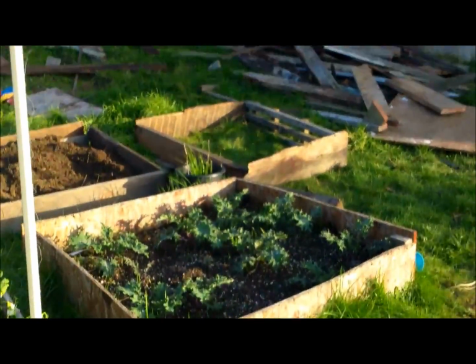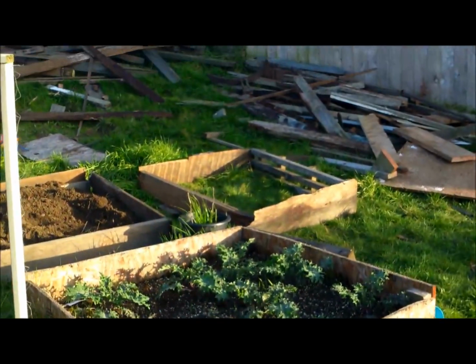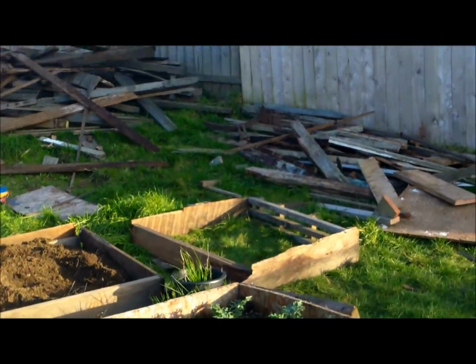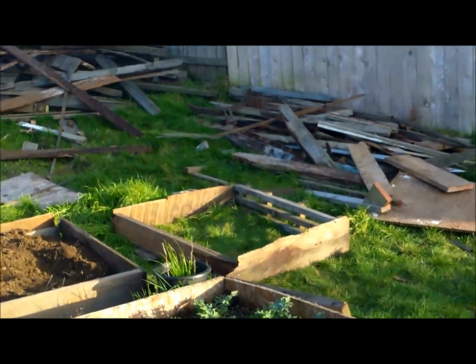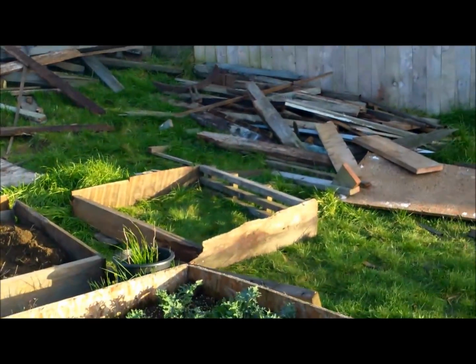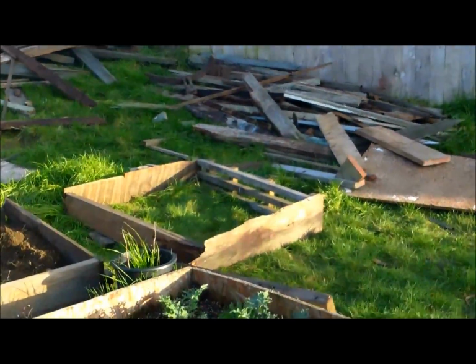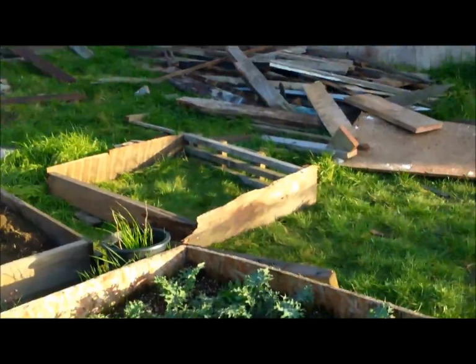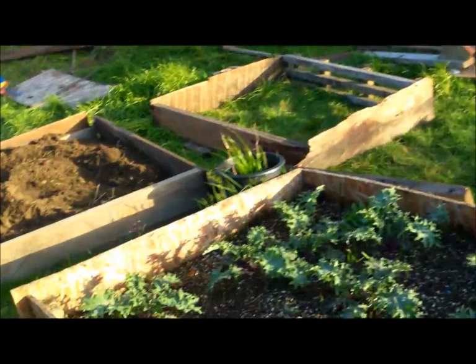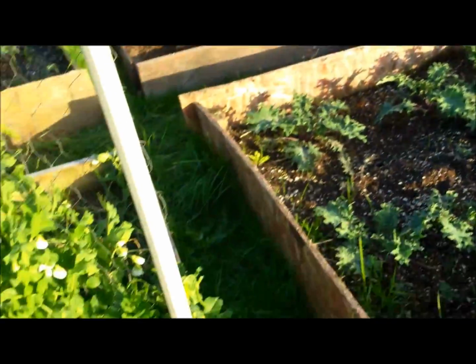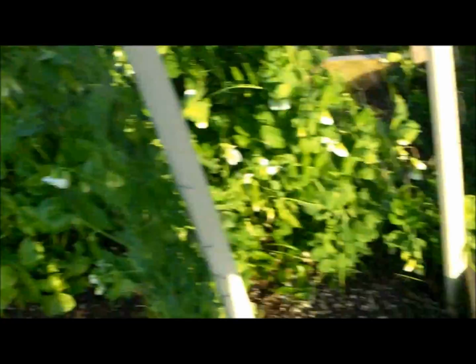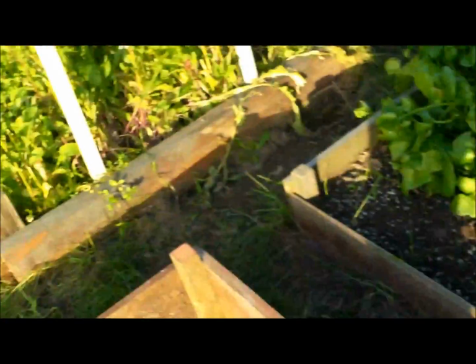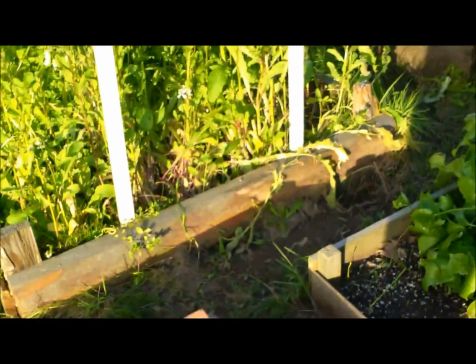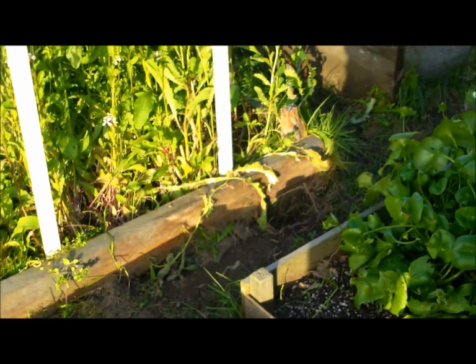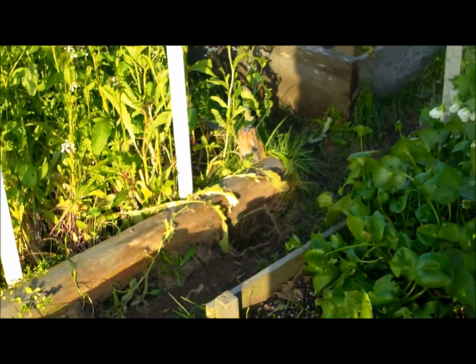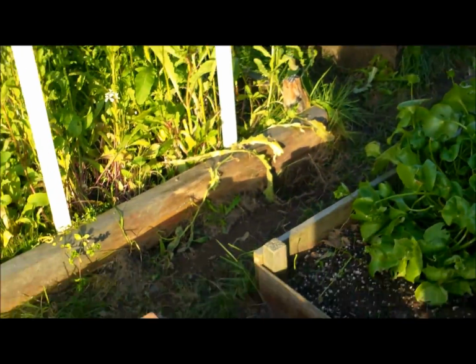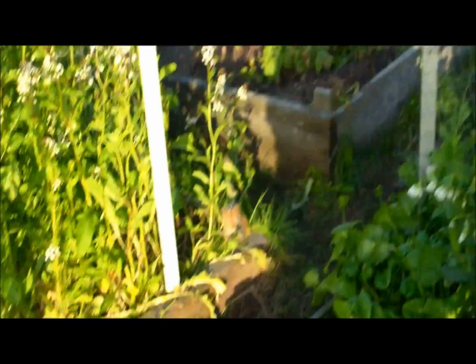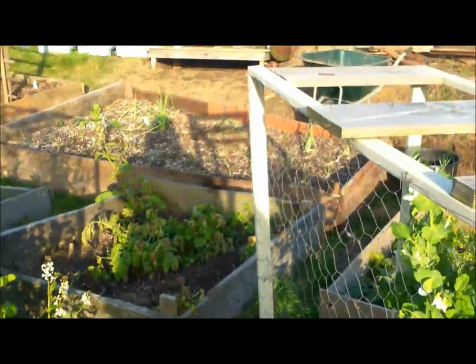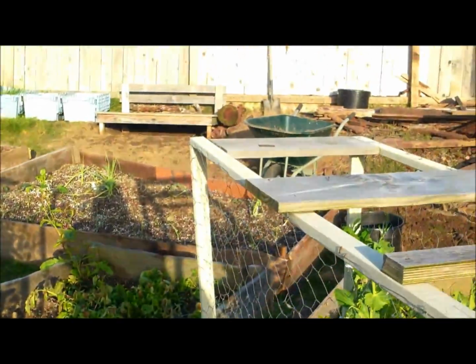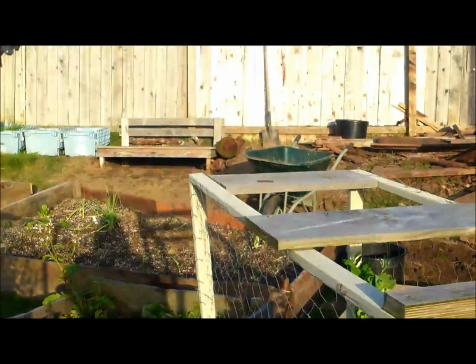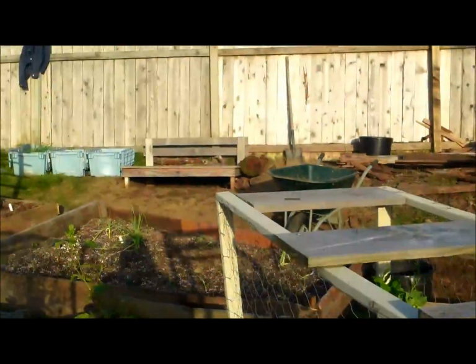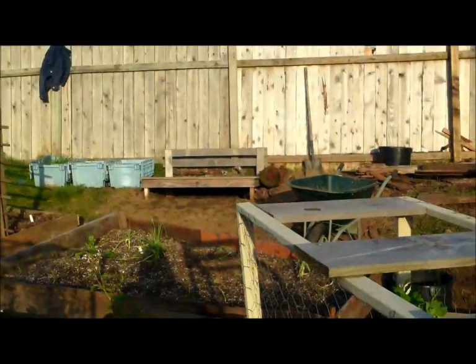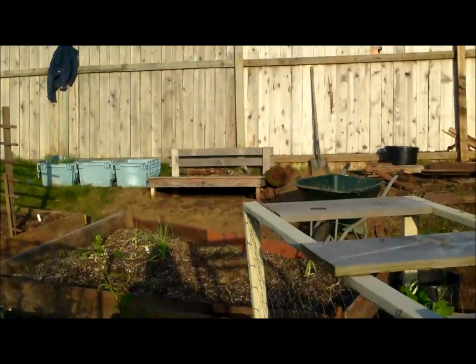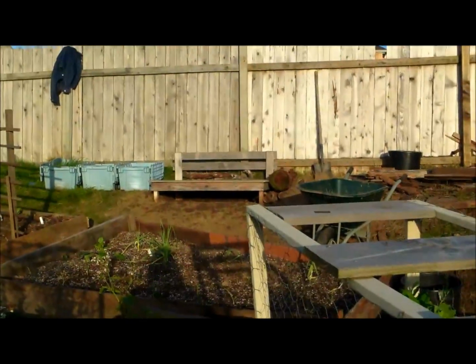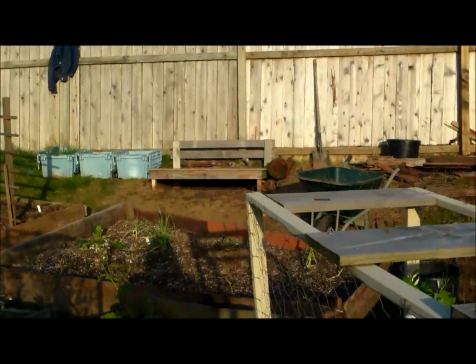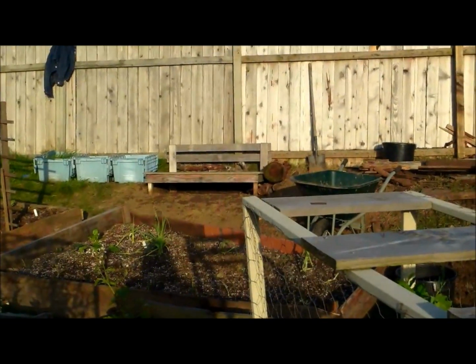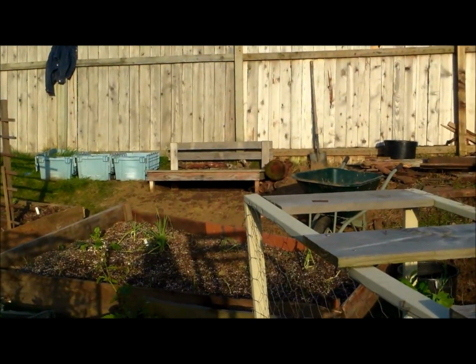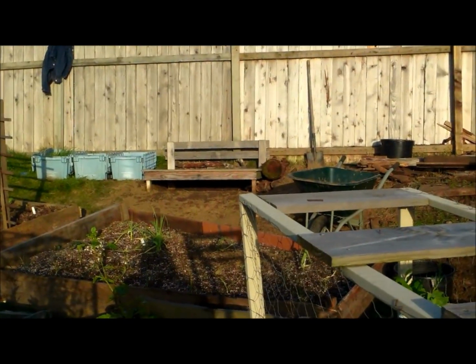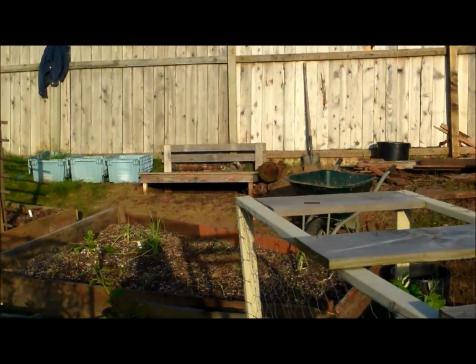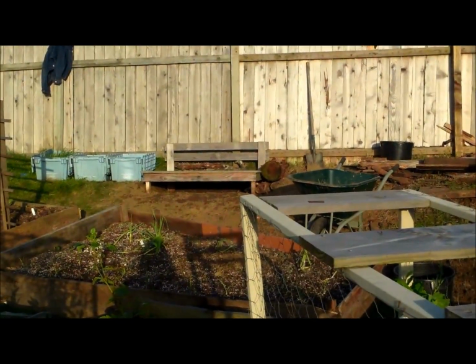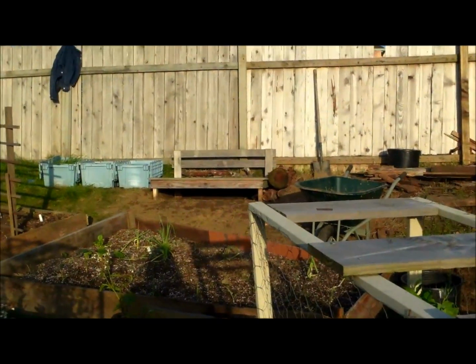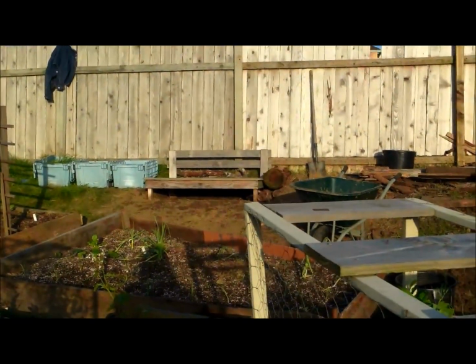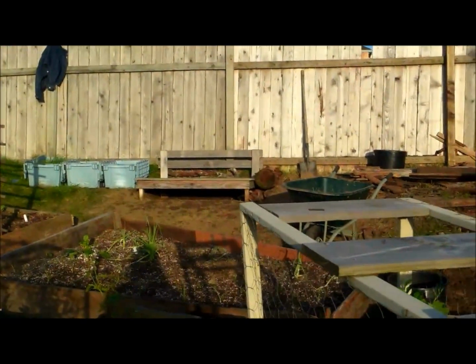And then that square one back there — so that's three boxes. And it looks like they built a bench up there for us to put more plants on. Very well done.